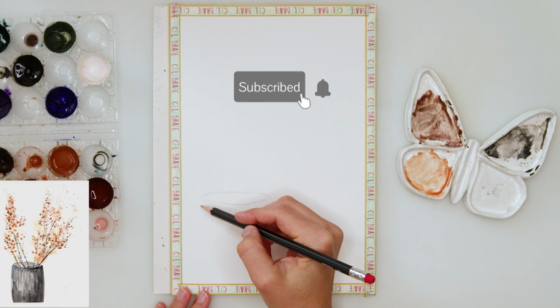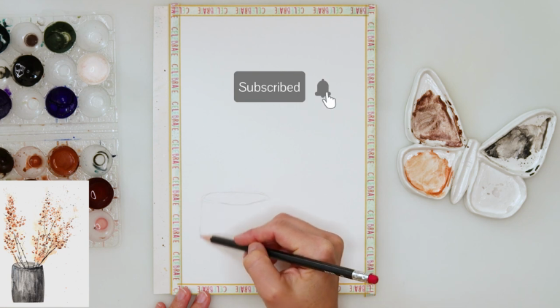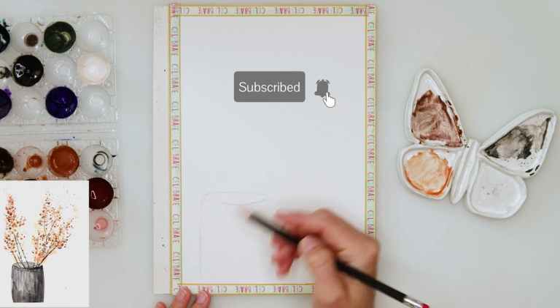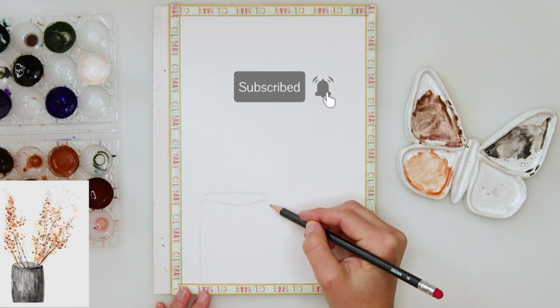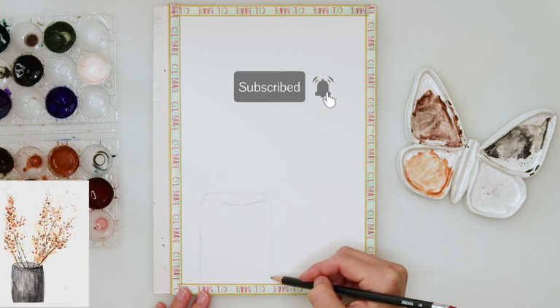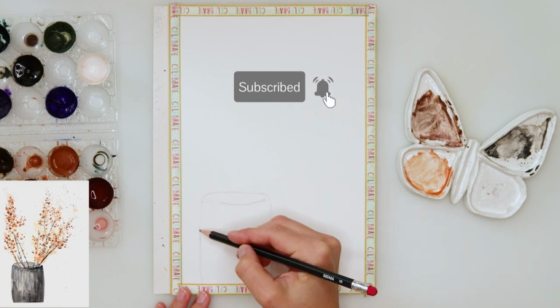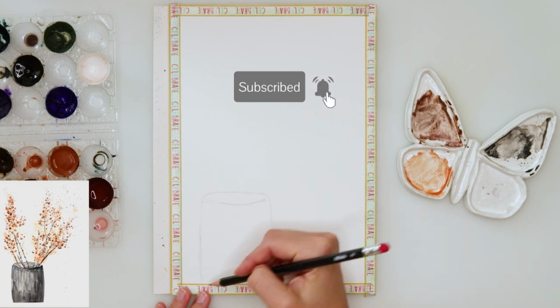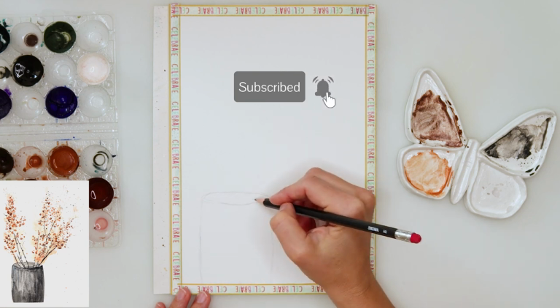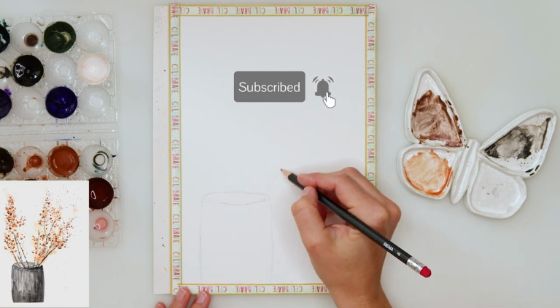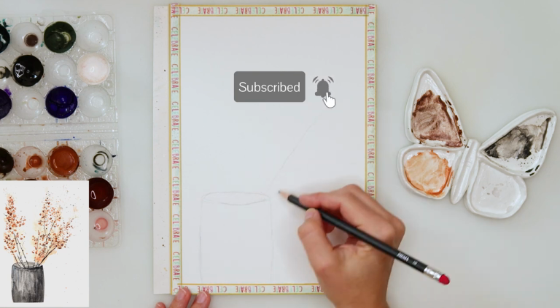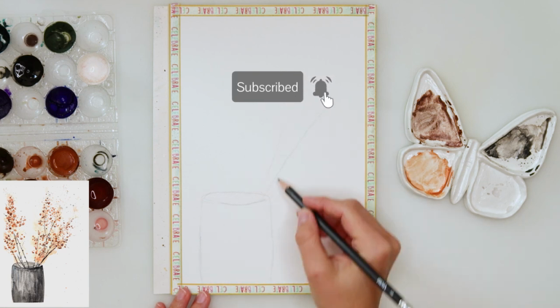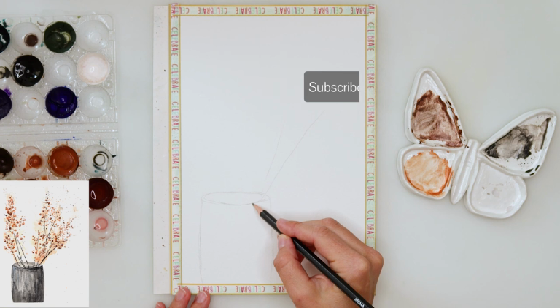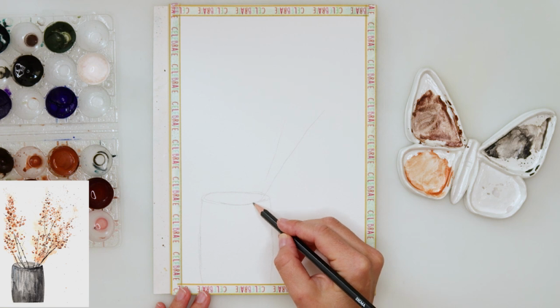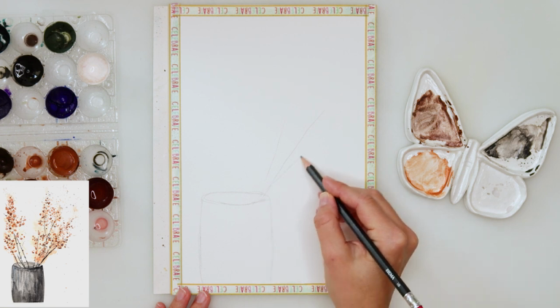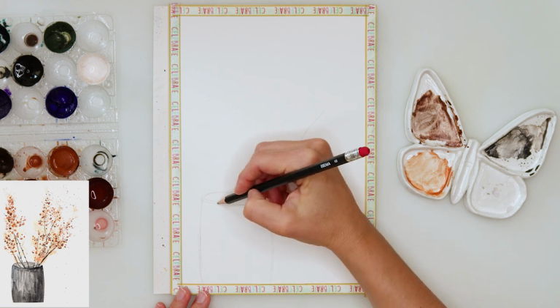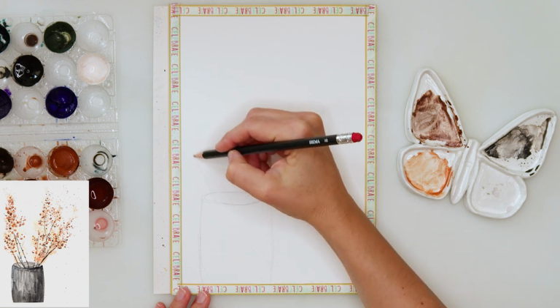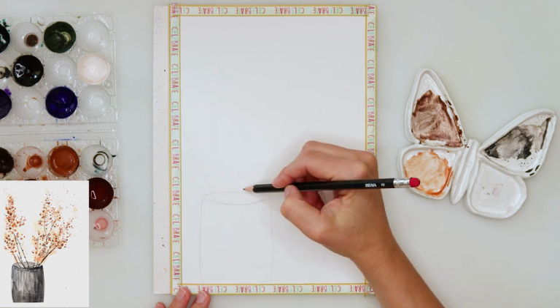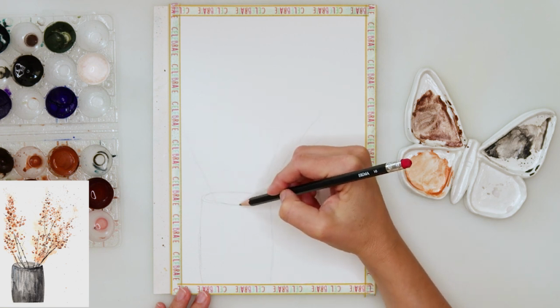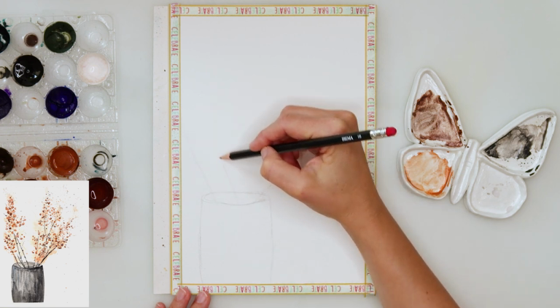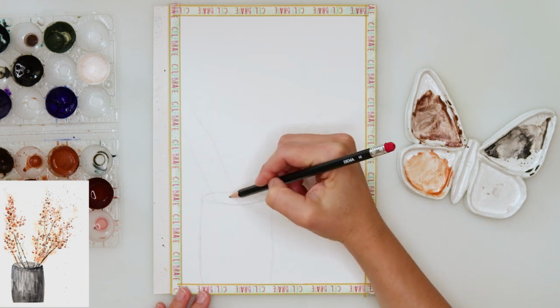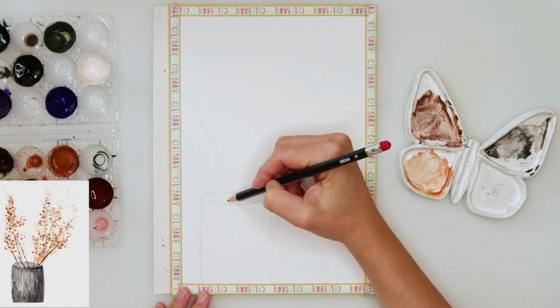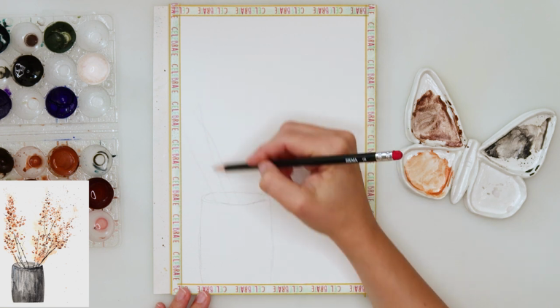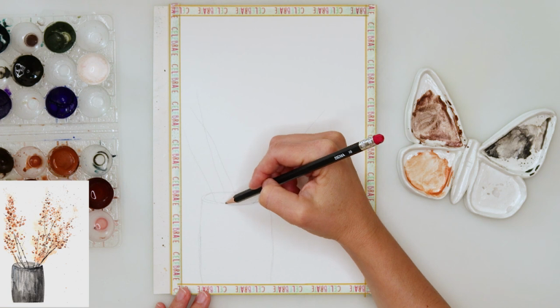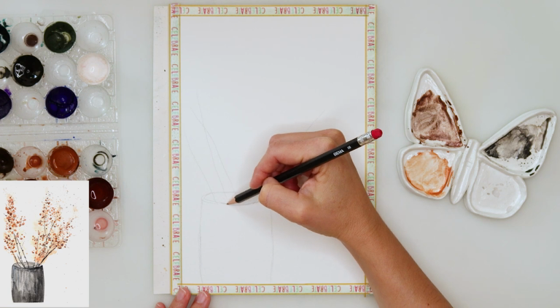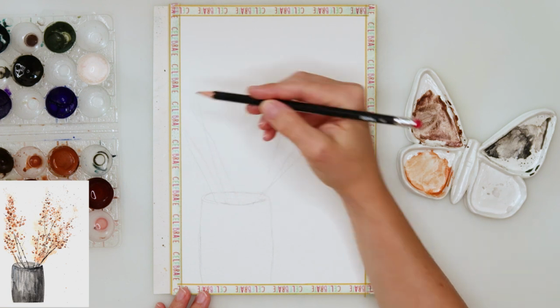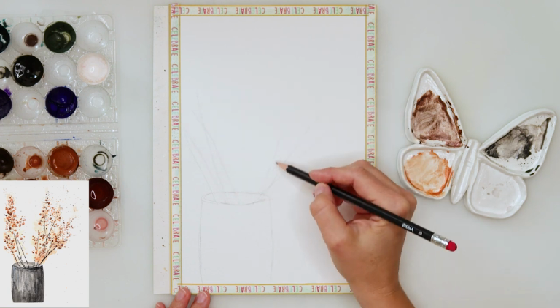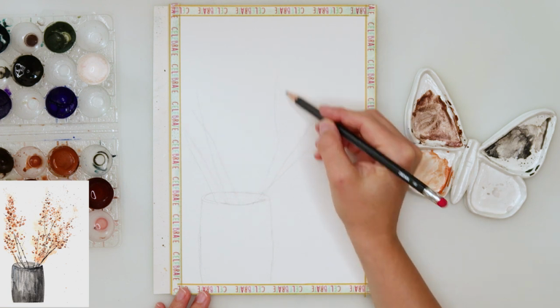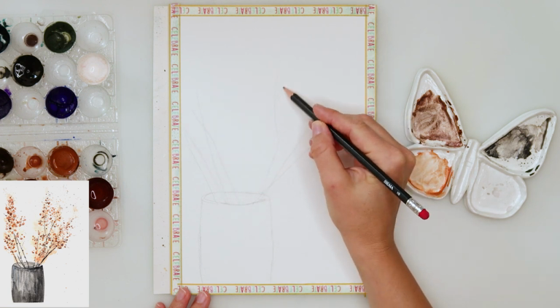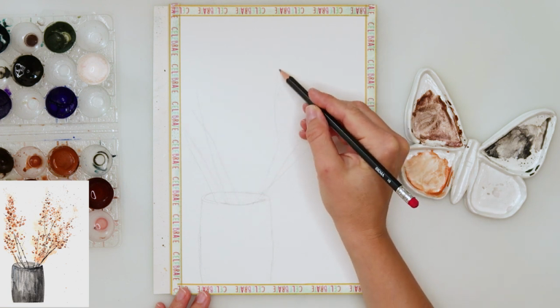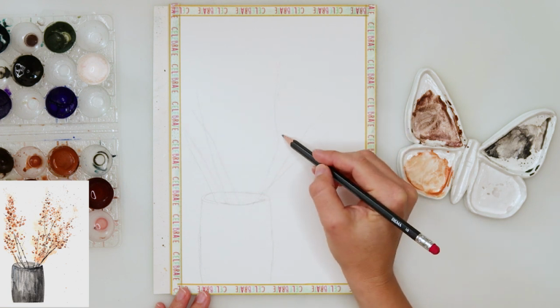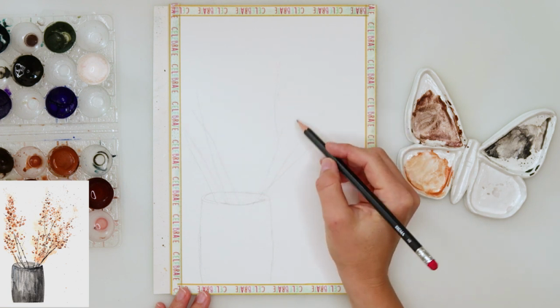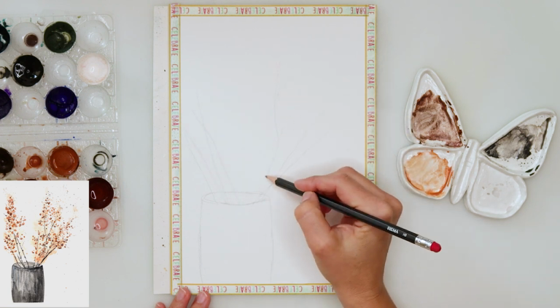I'm starting off by drawing my sketch — just a vase, quite a simple shape. This is just an oval and then a couple of branches going out of it, and on them I will be painting leaves. As I said, quite simple.